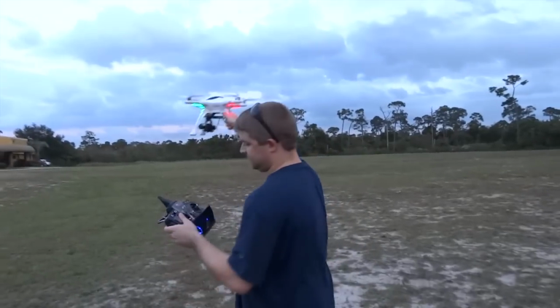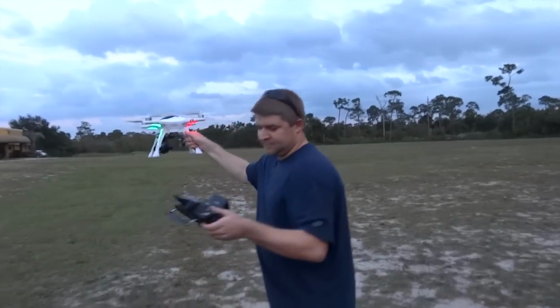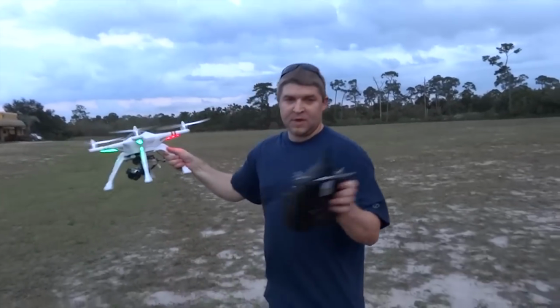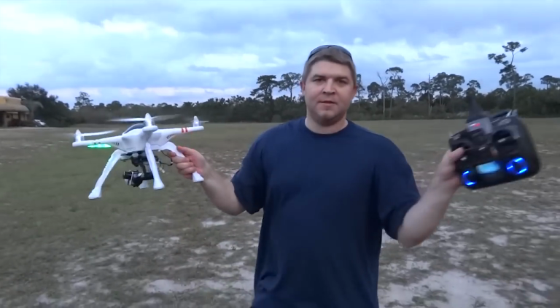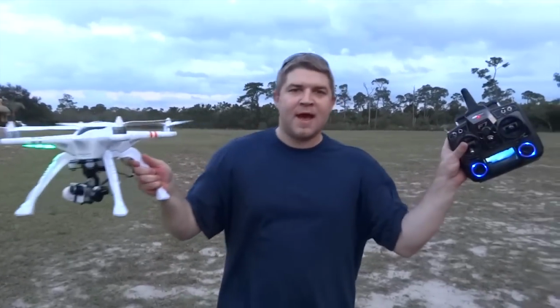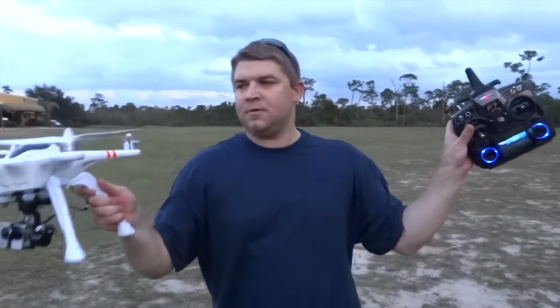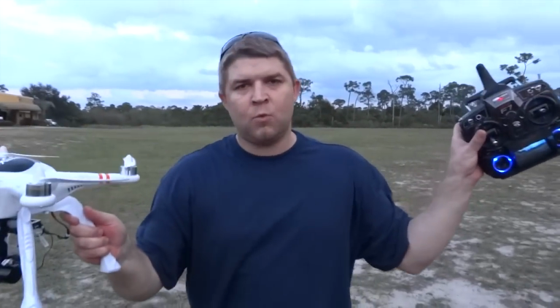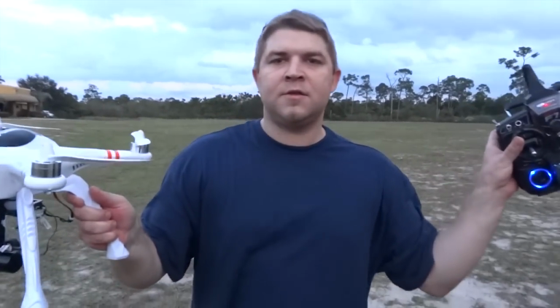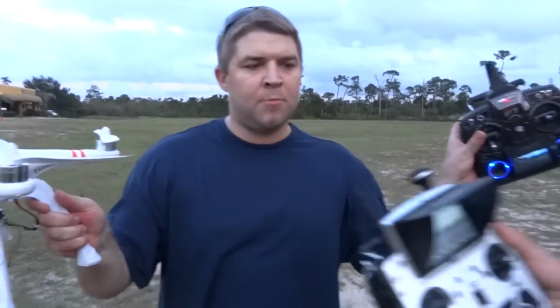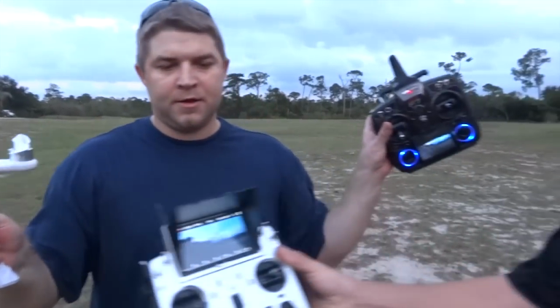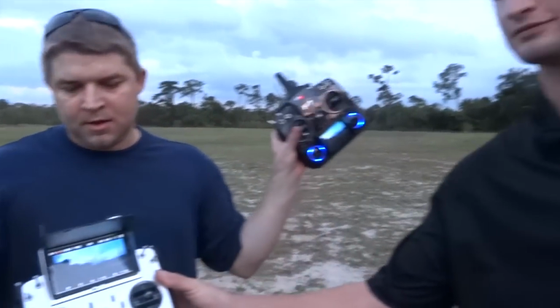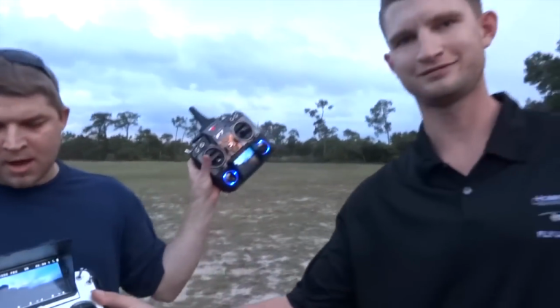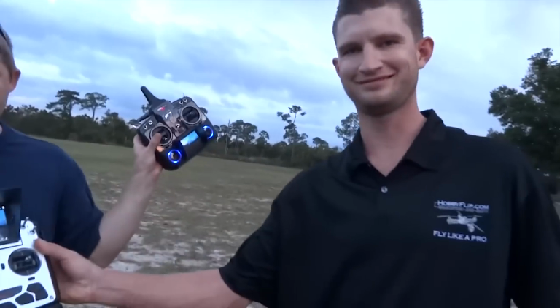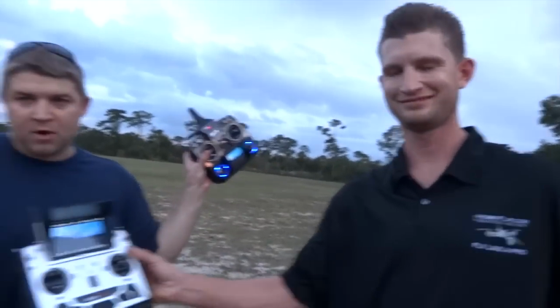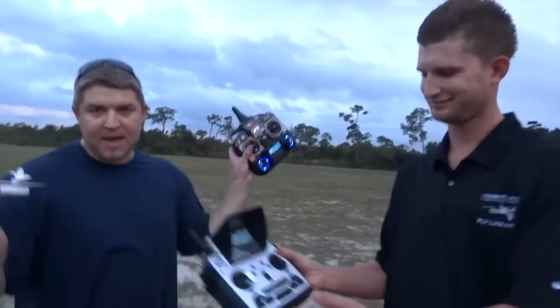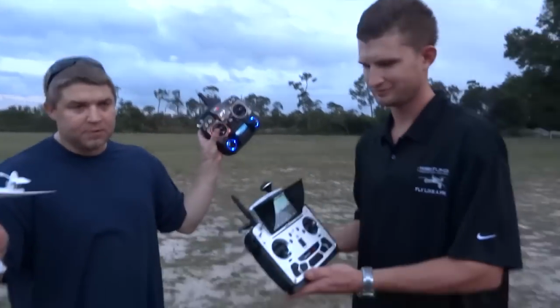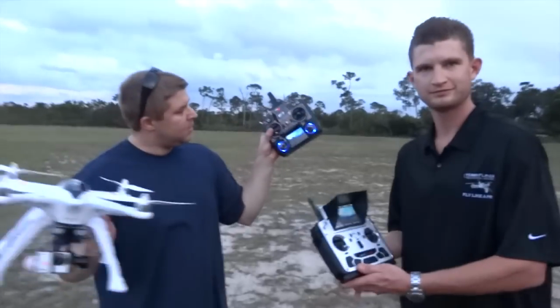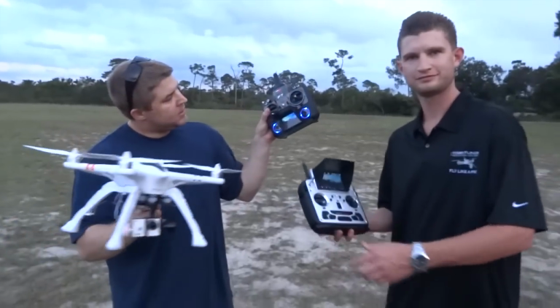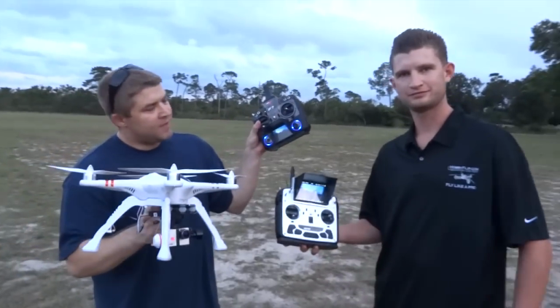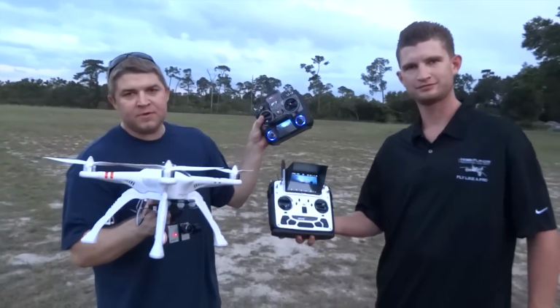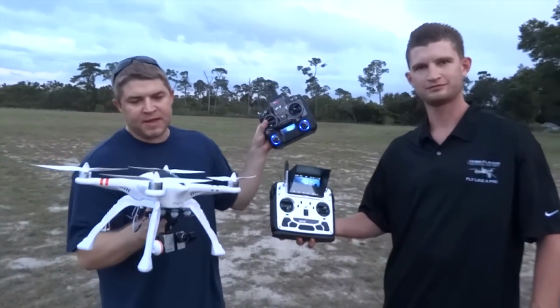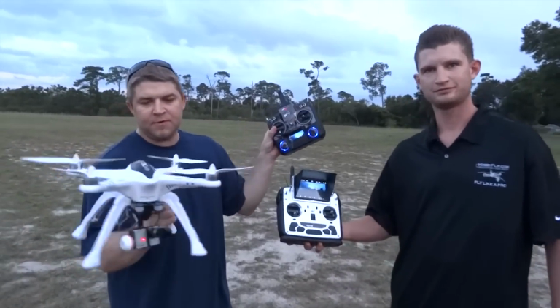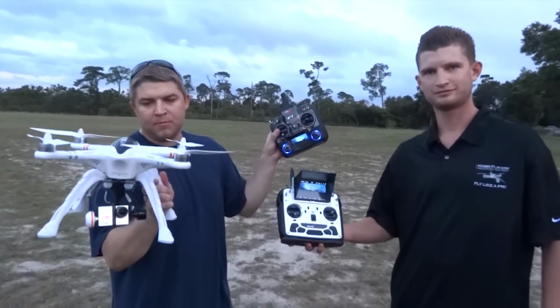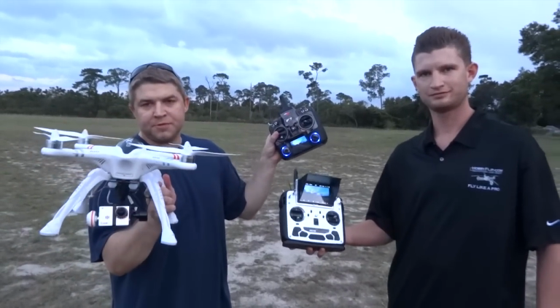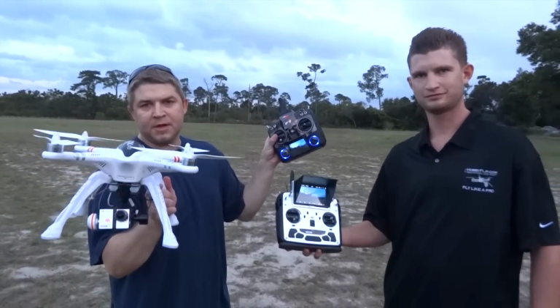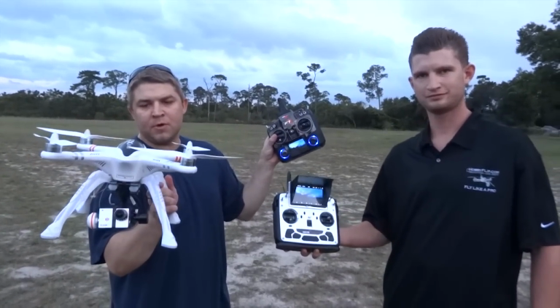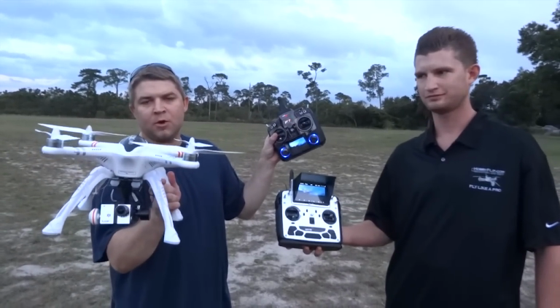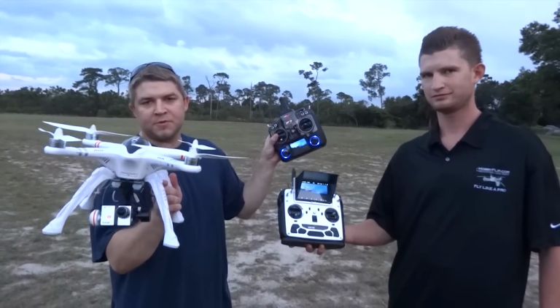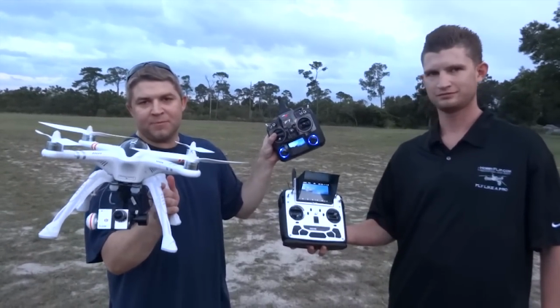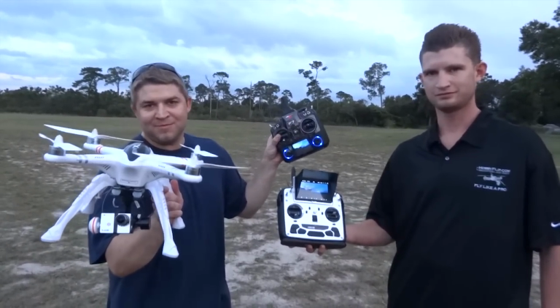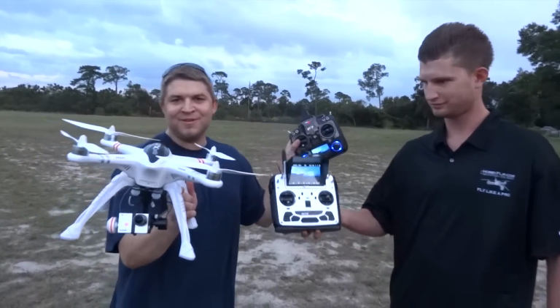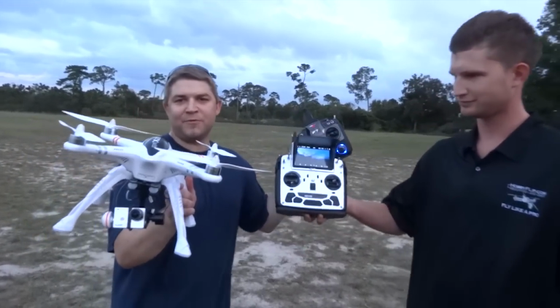And there you have it — wireless co-pilot. Devo F-12E Master, Devo F-7 Slave, G3D gimbal, QRX350 Pro. Super fun.